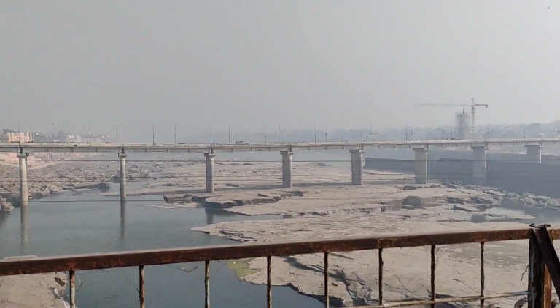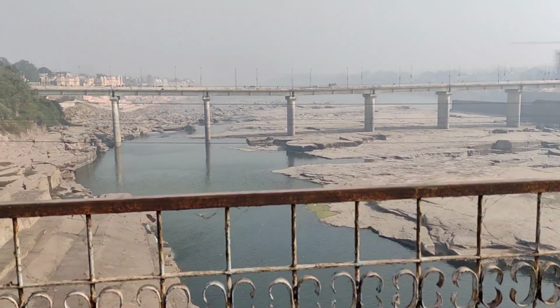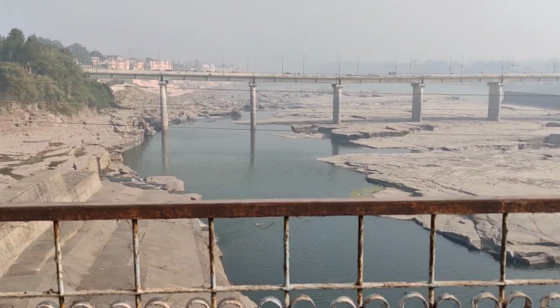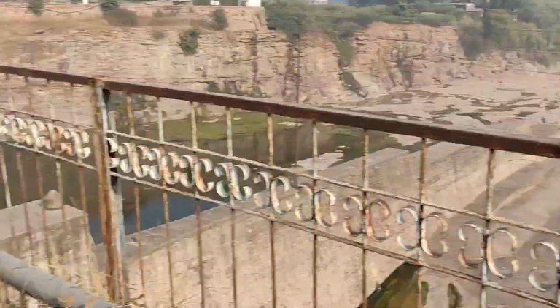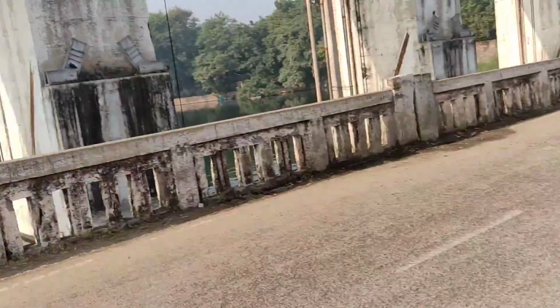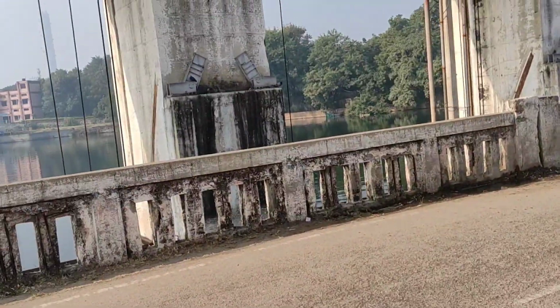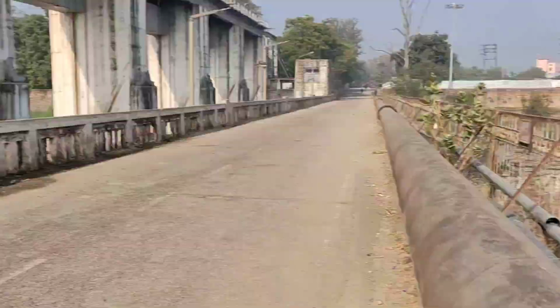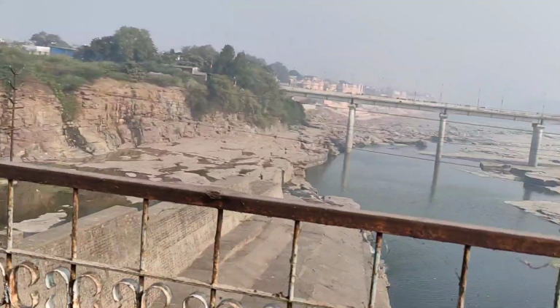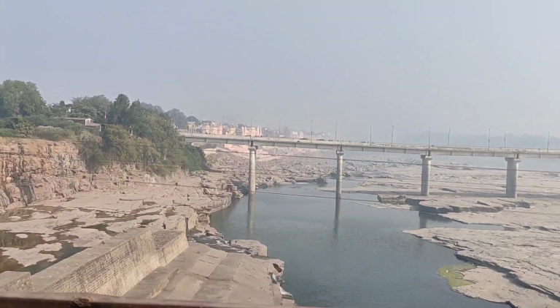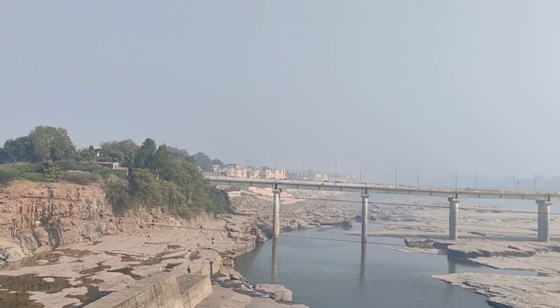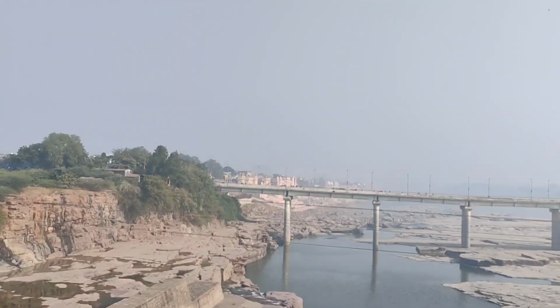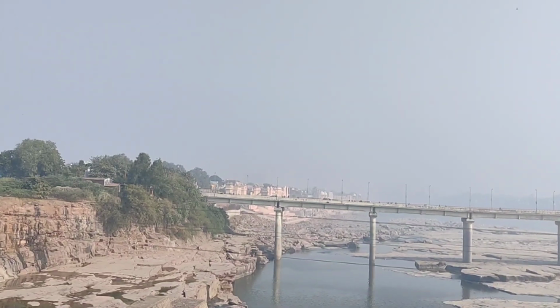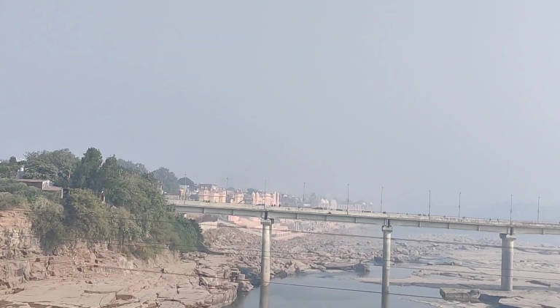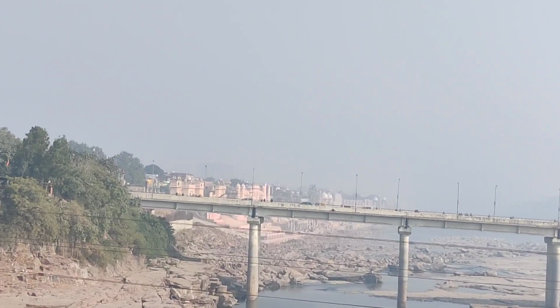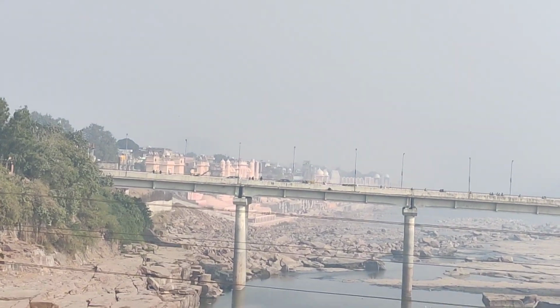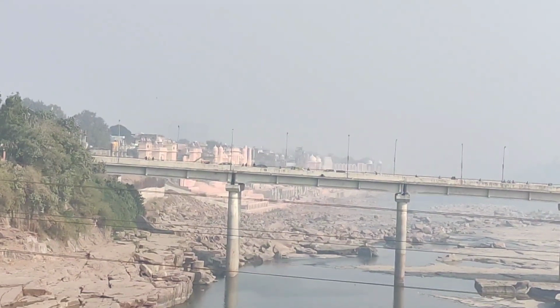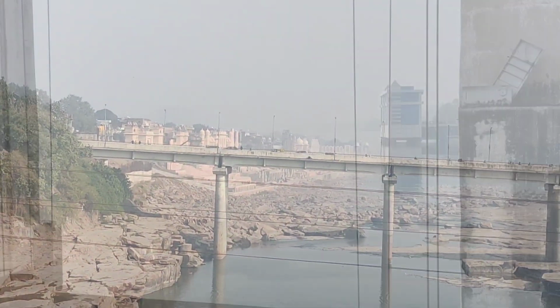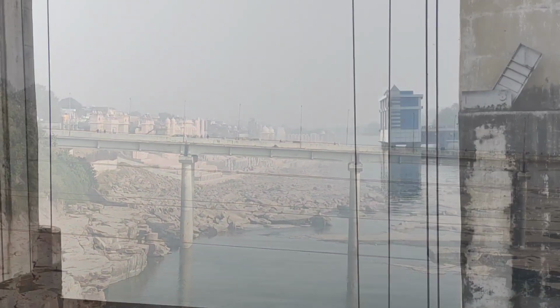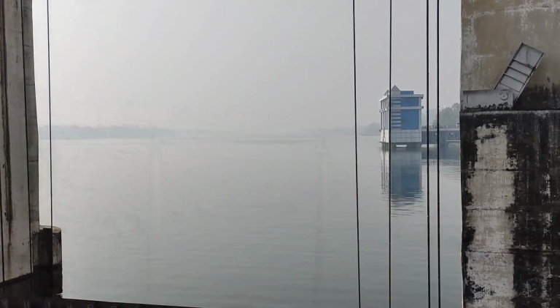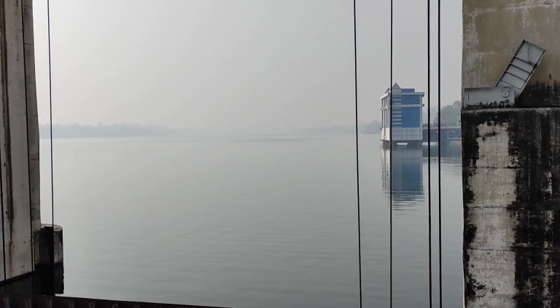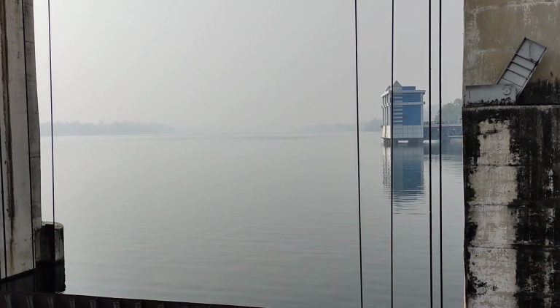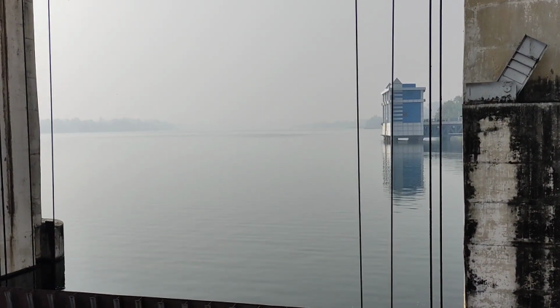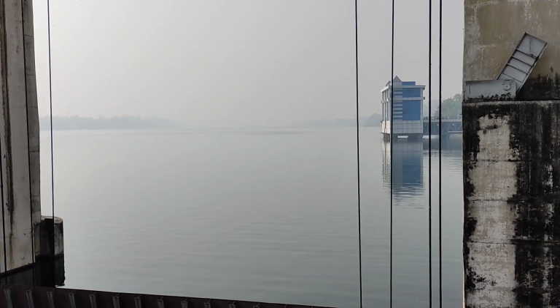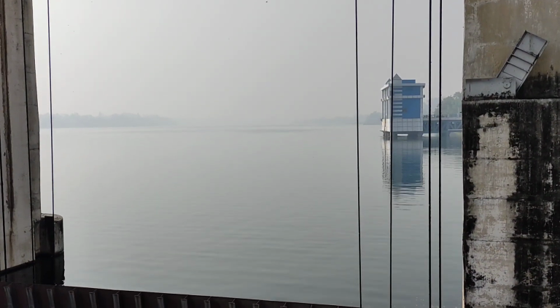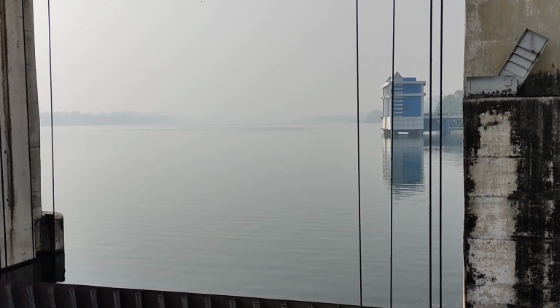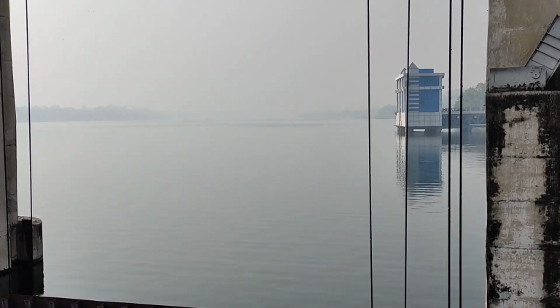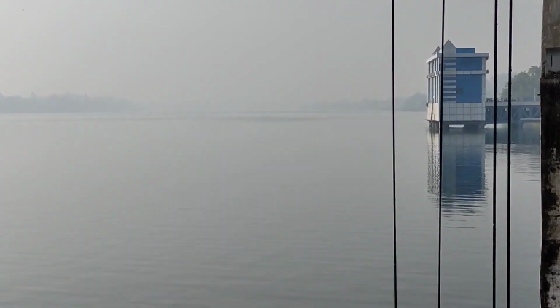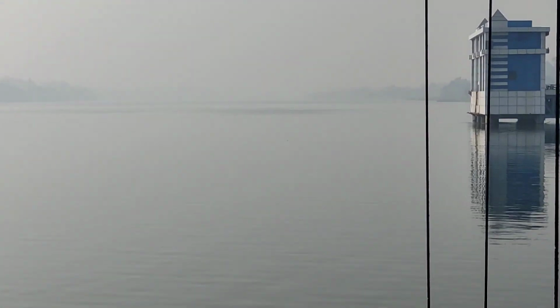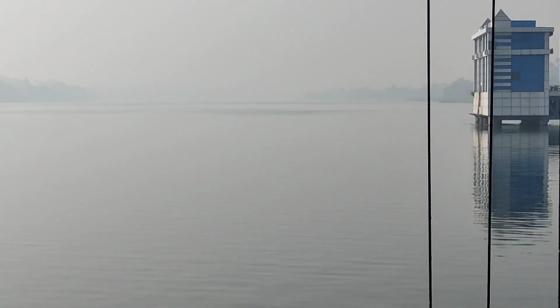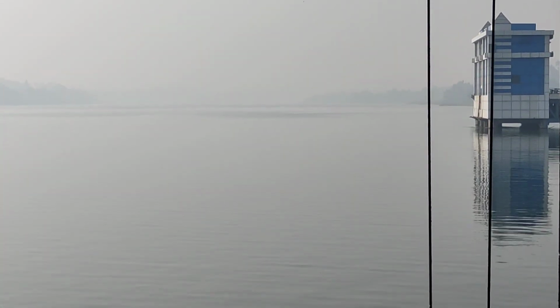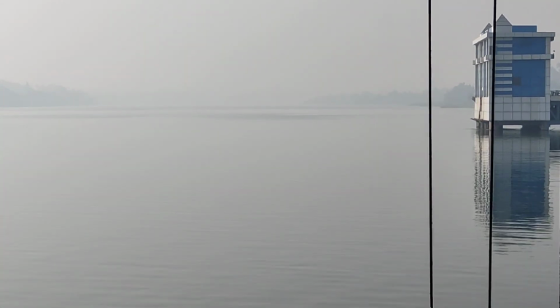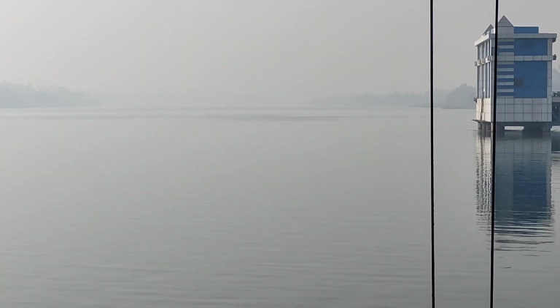Here is water coming in front of me and here is a palace. Guys, let me show you the view — water, water, as far as the distance you see it, water is water.